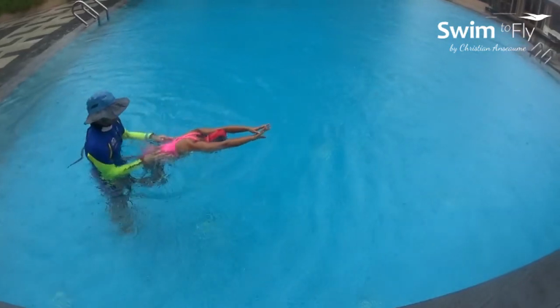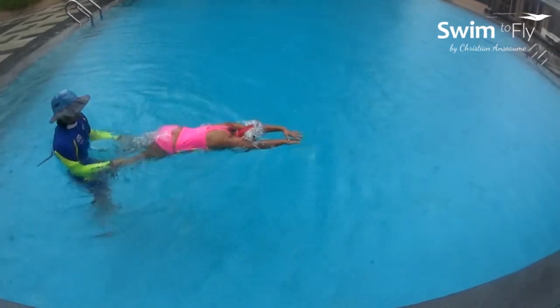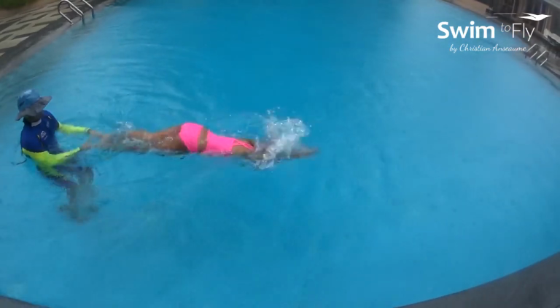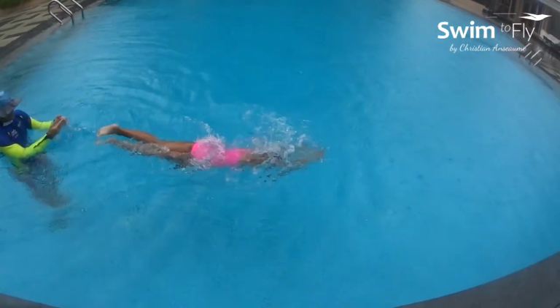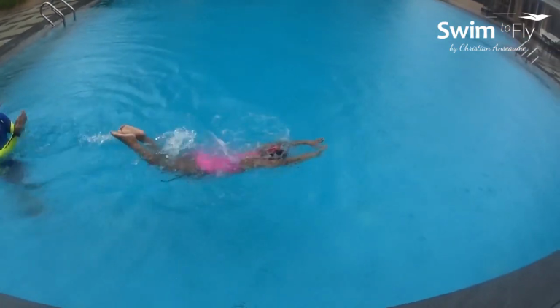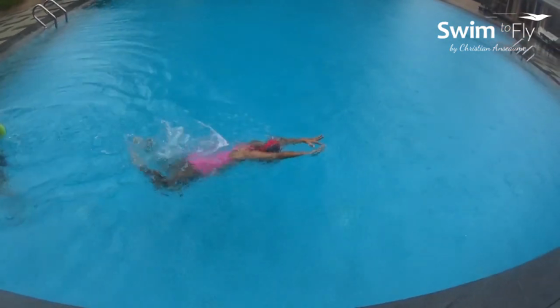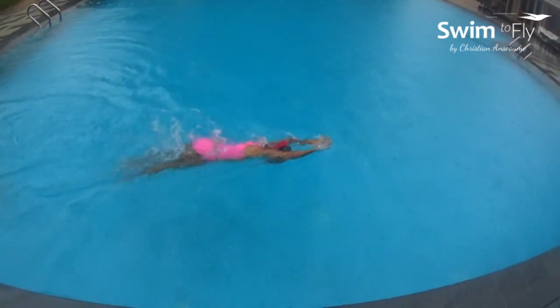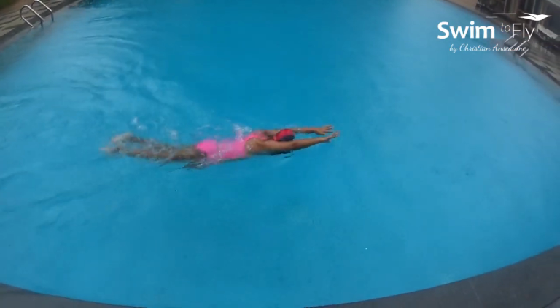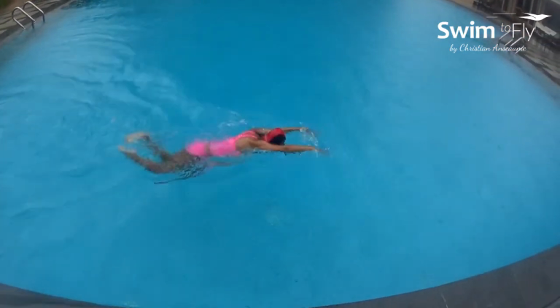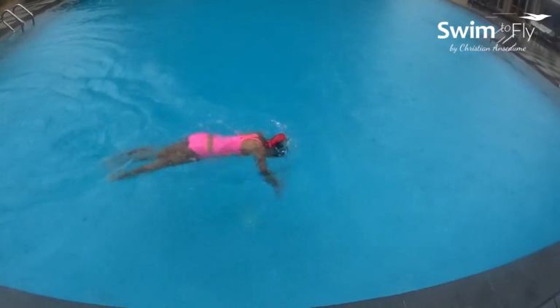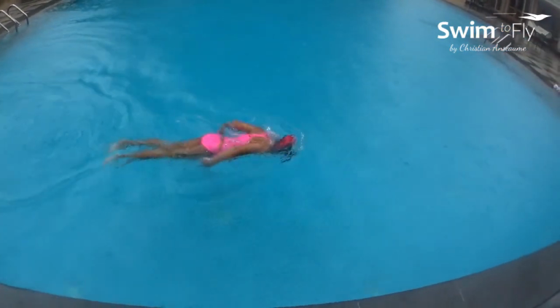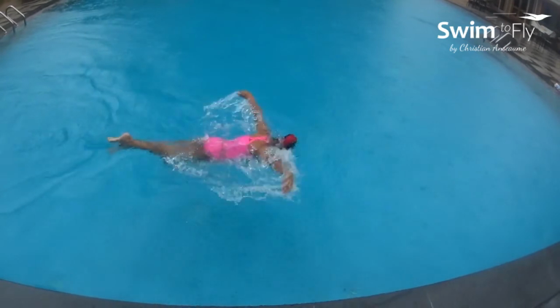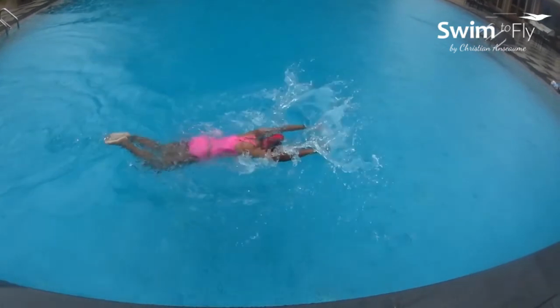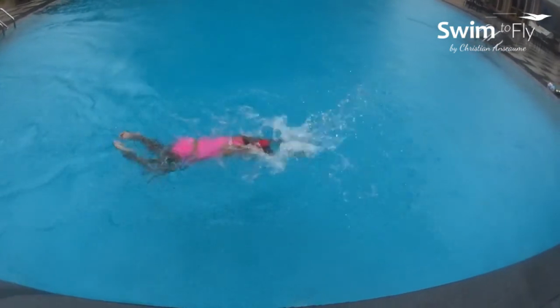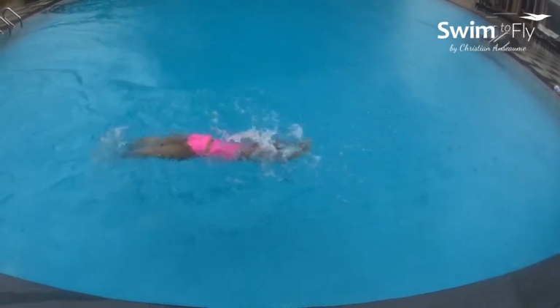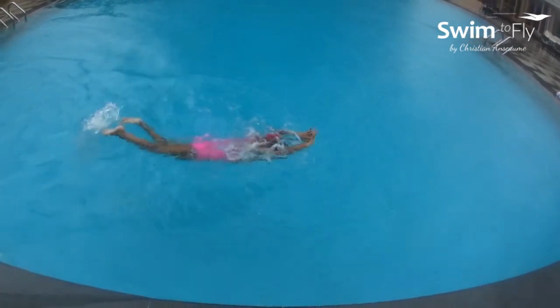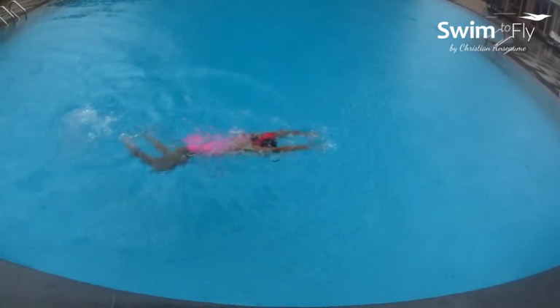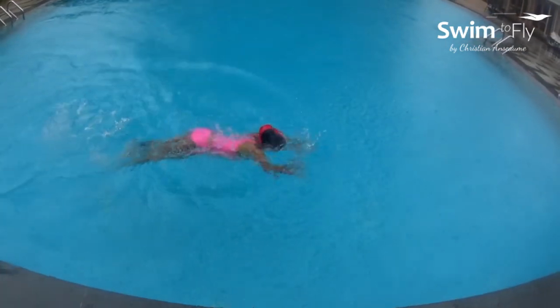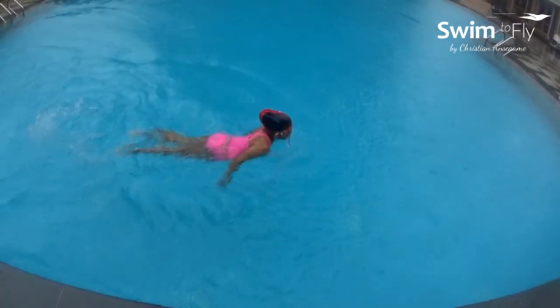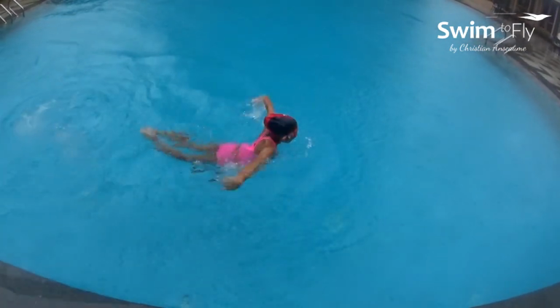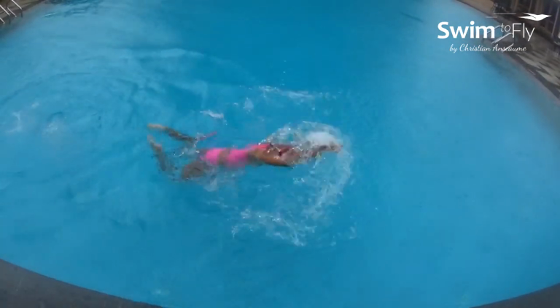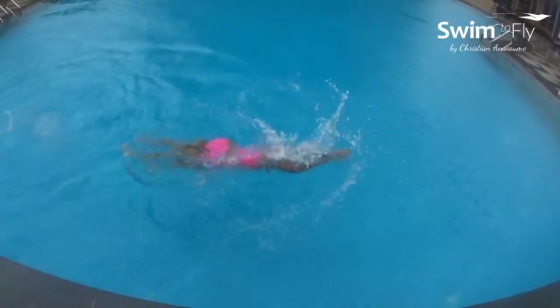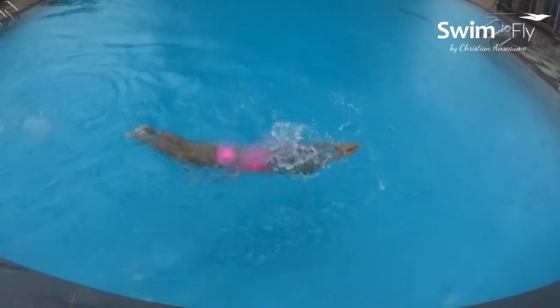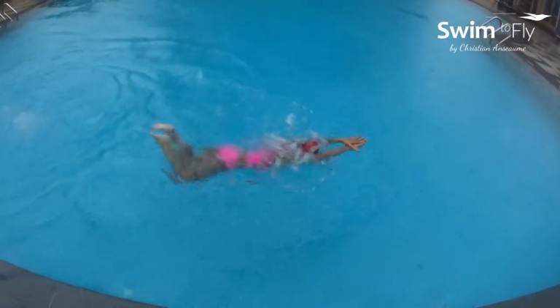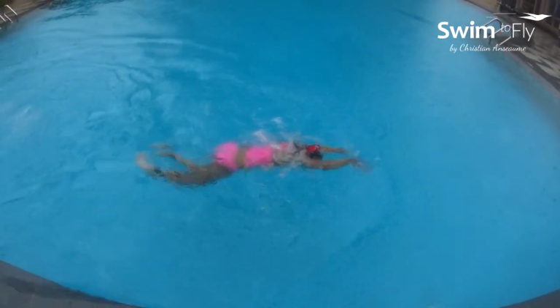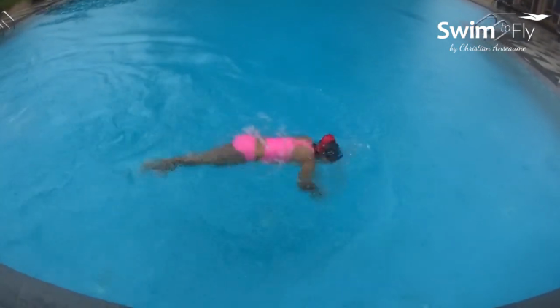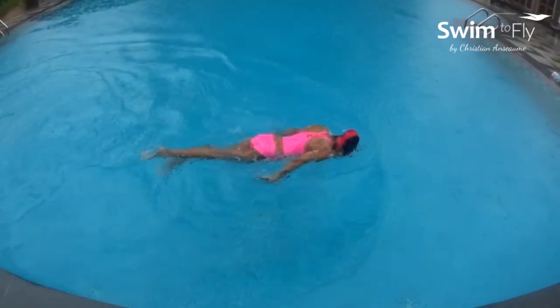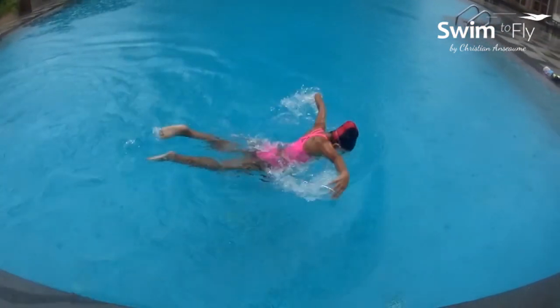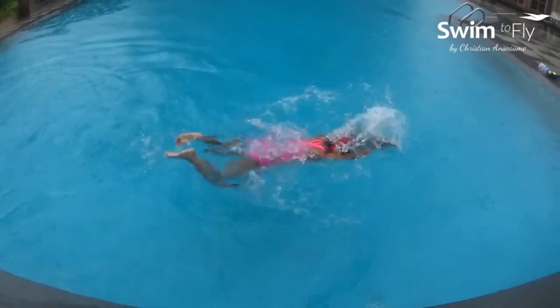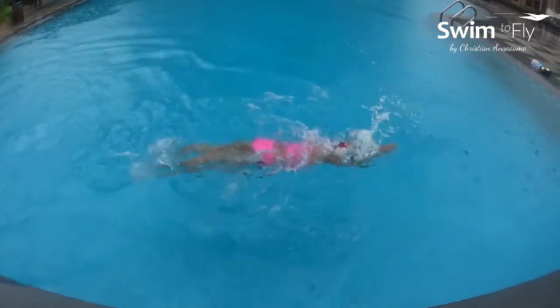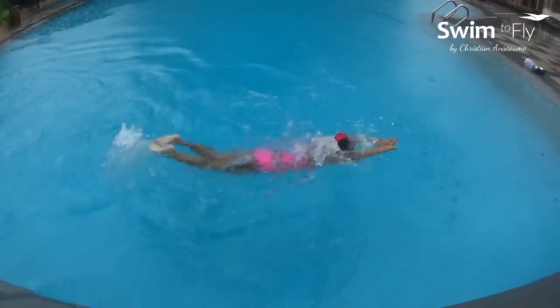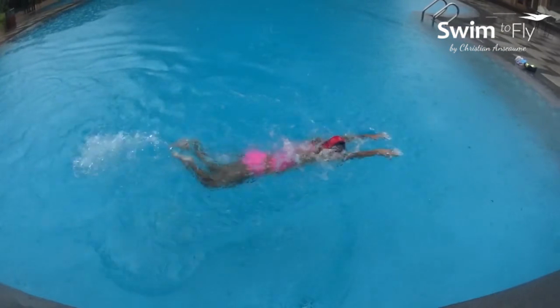Push on the wall and glide. One dolphin, two dolphin — move both hands. One dolphin, two dolphin — move both hands and breathe.